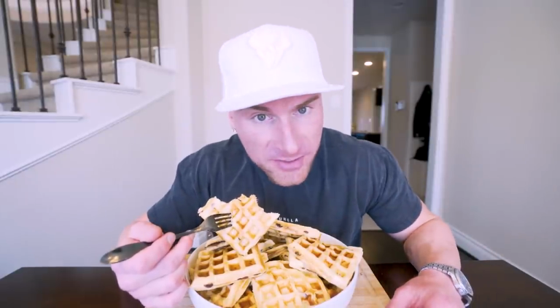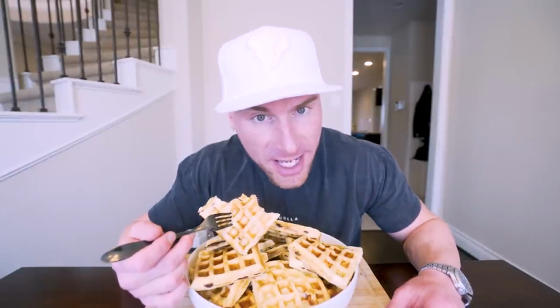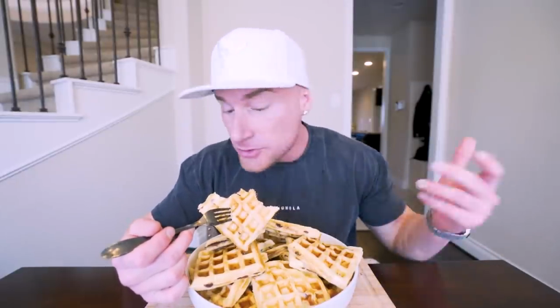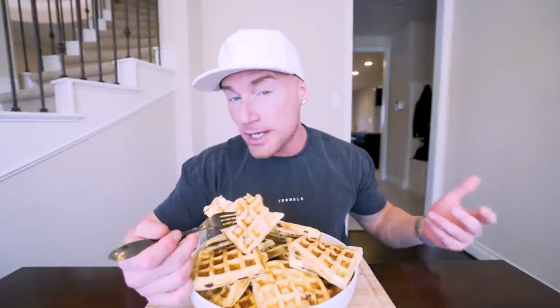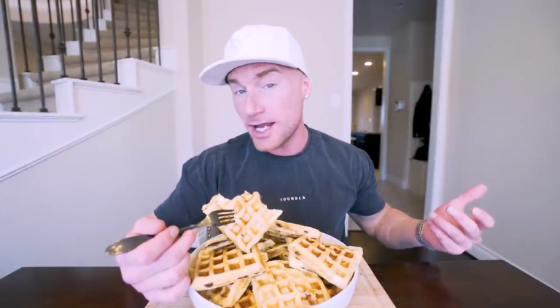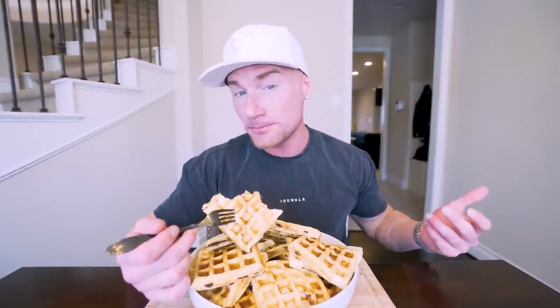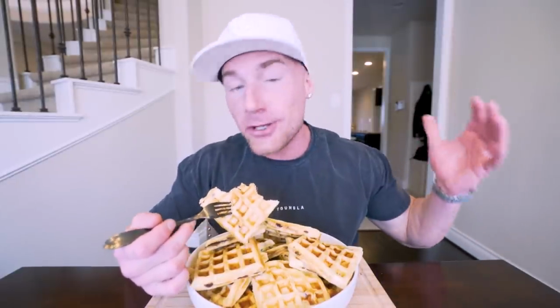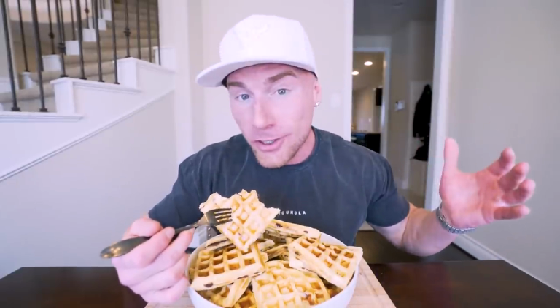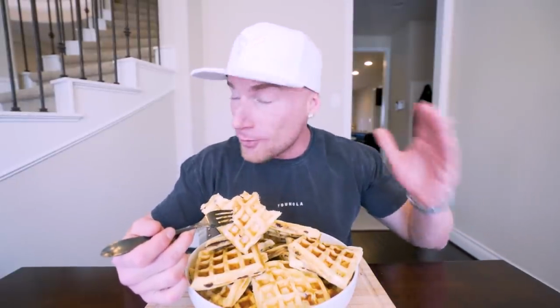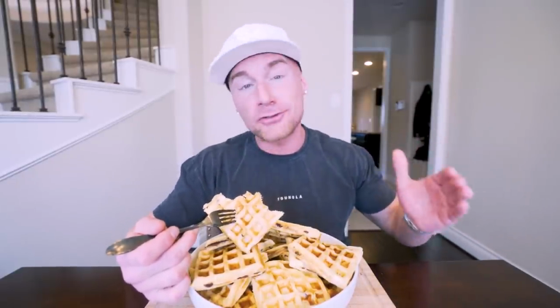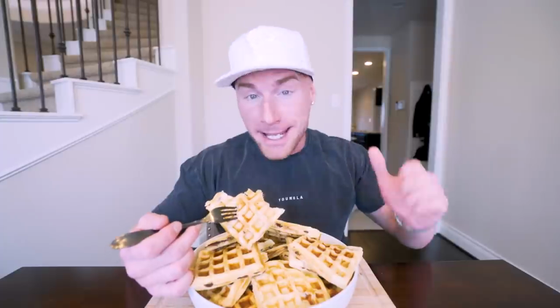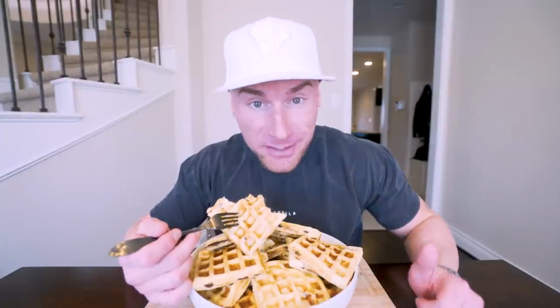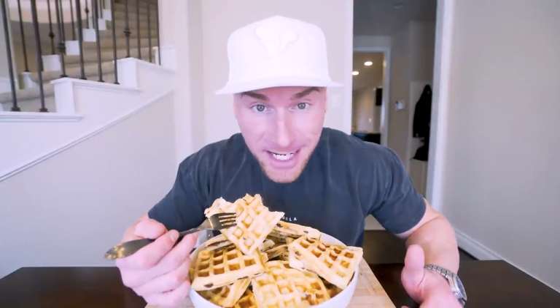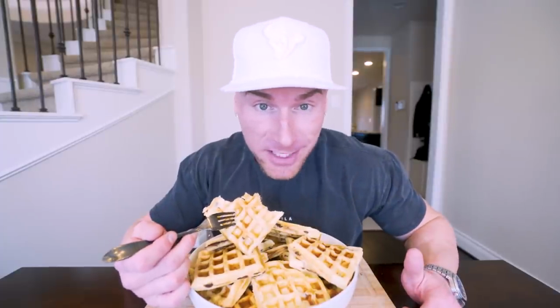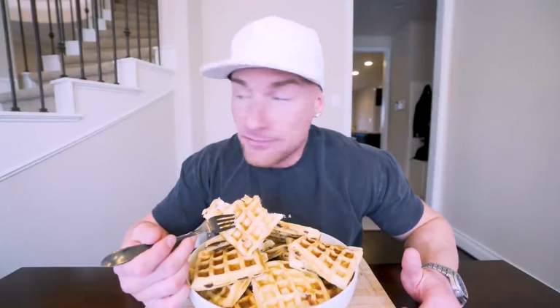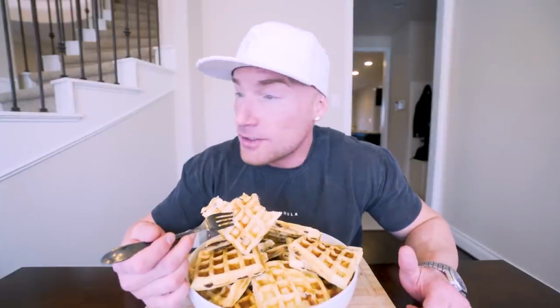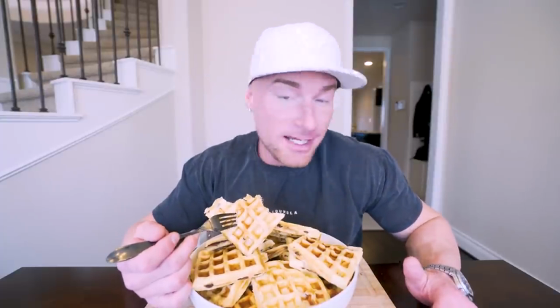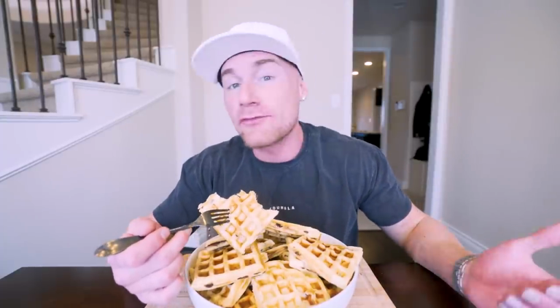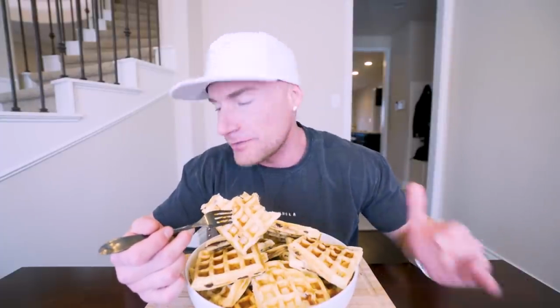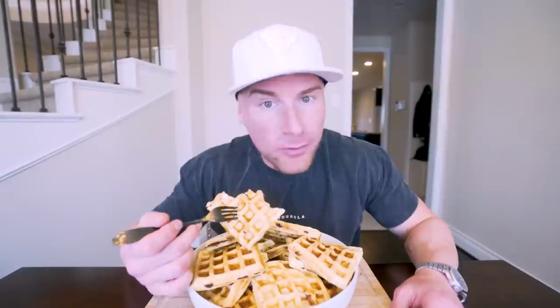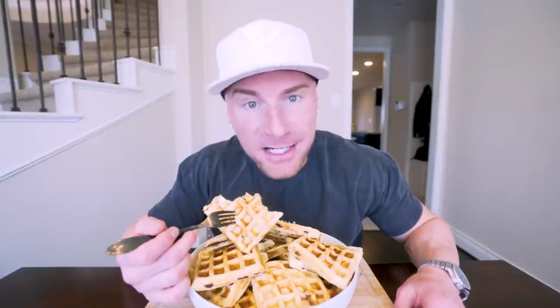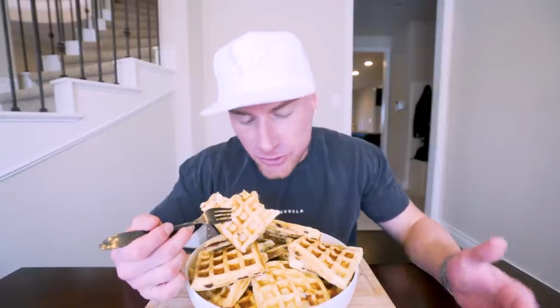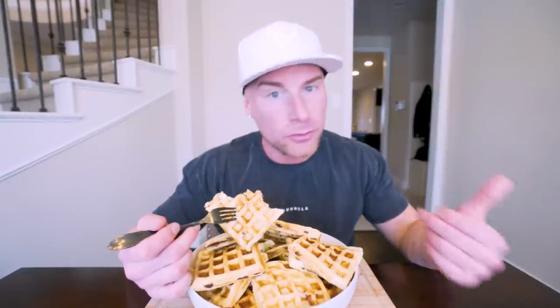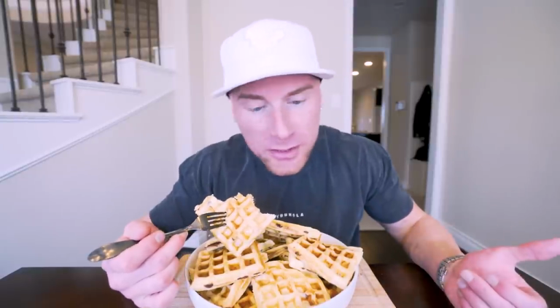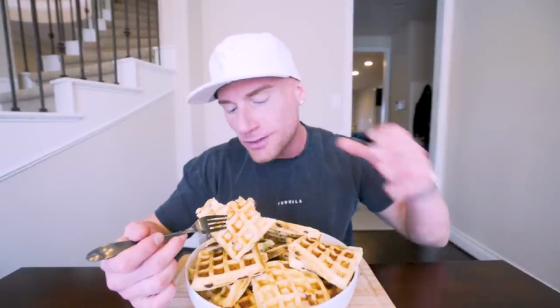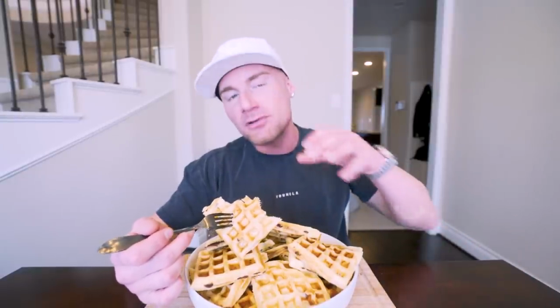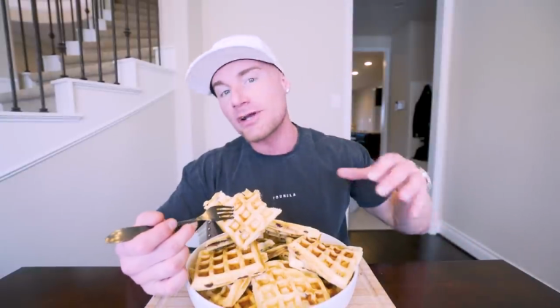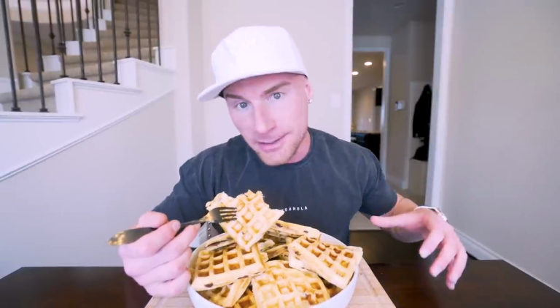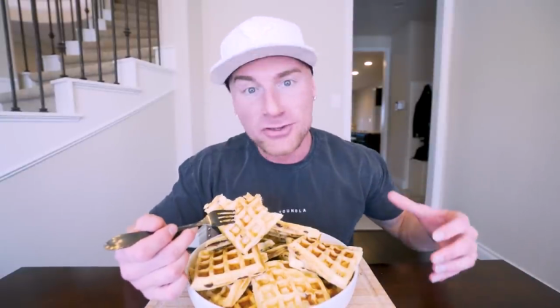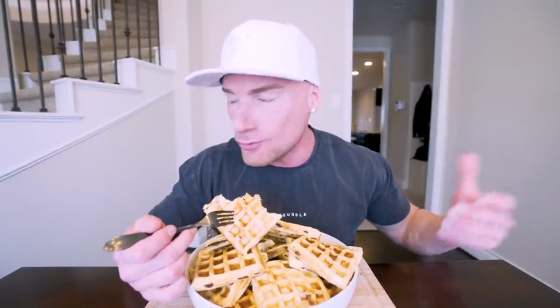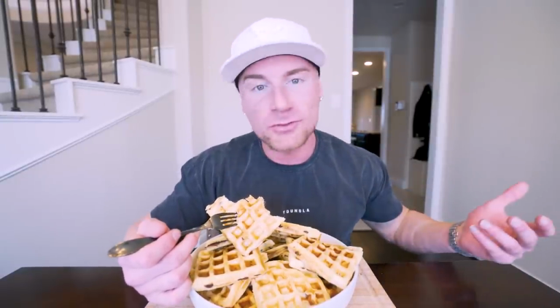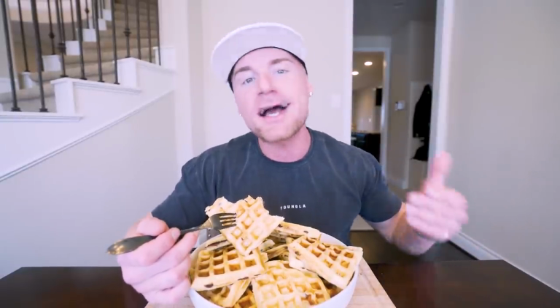I don't care who you are, but quite literally anybody can fit that in their diet. If you want to just have one for breakfast, go right ahead. If you want two, if you want three, if you want to double up what I did and make 32 waffles at one time — the world is your oyster.